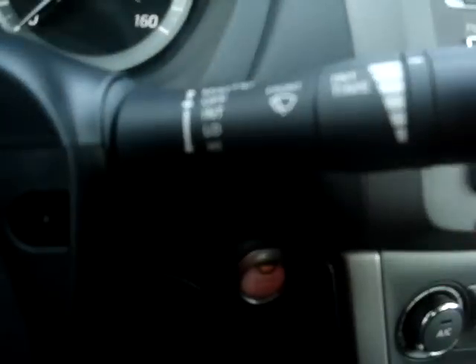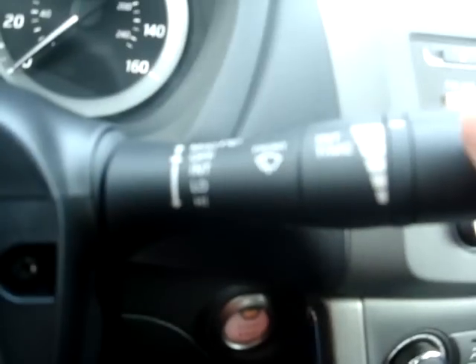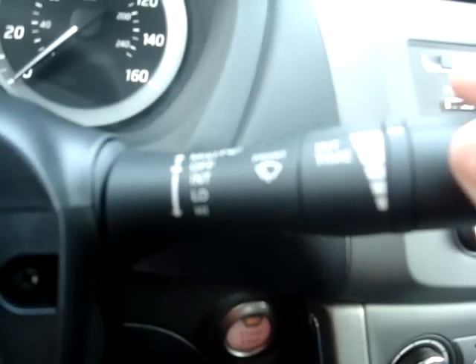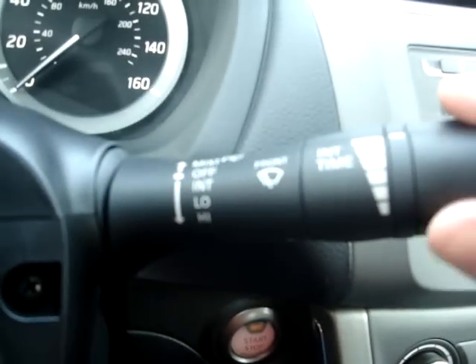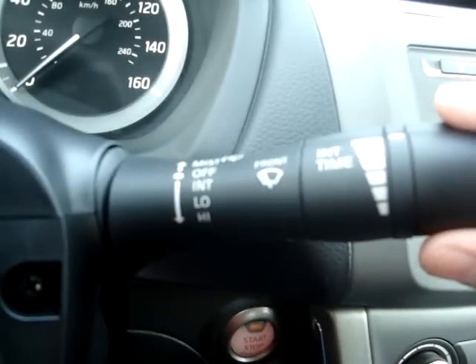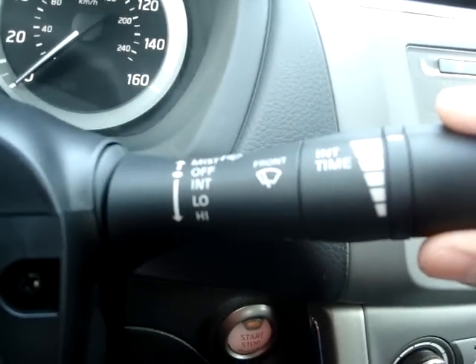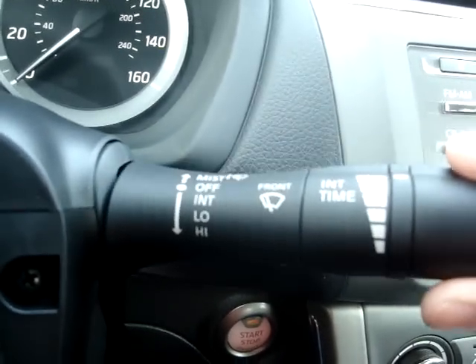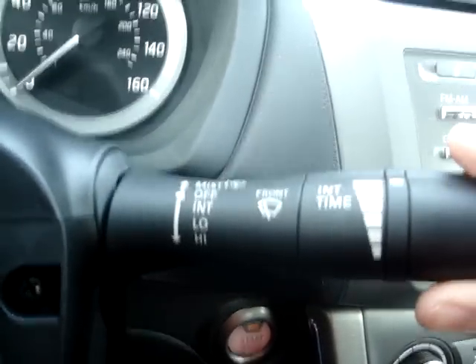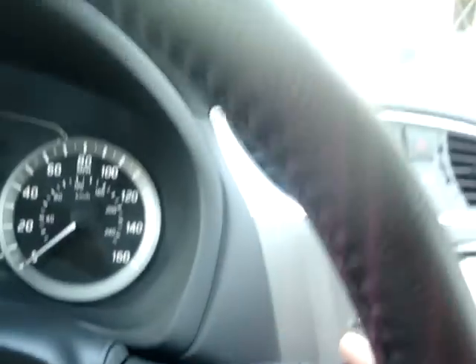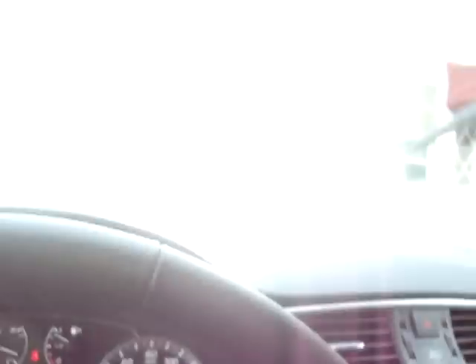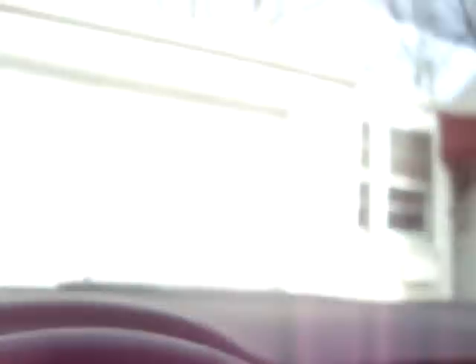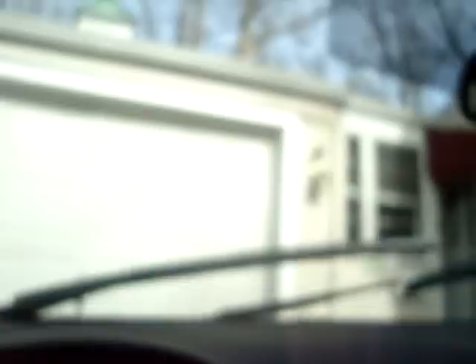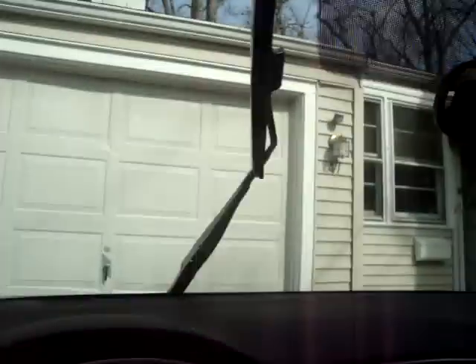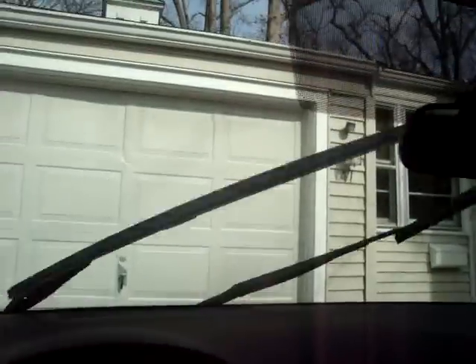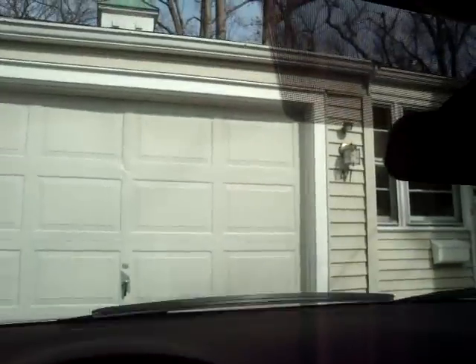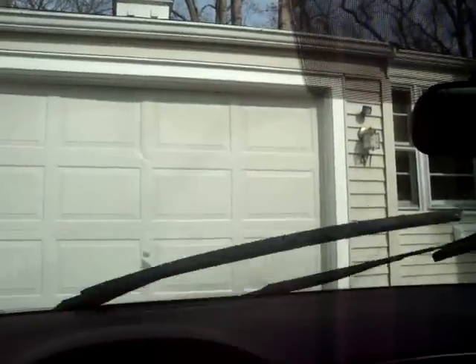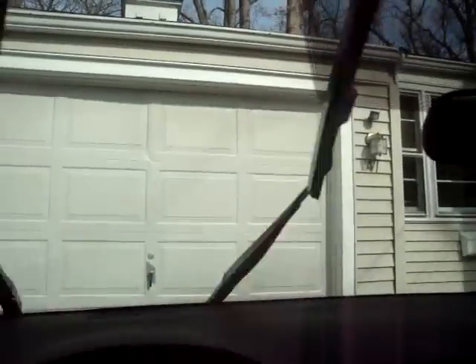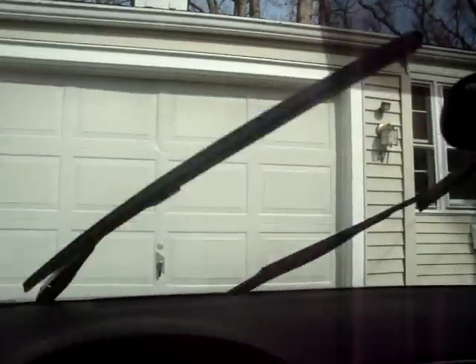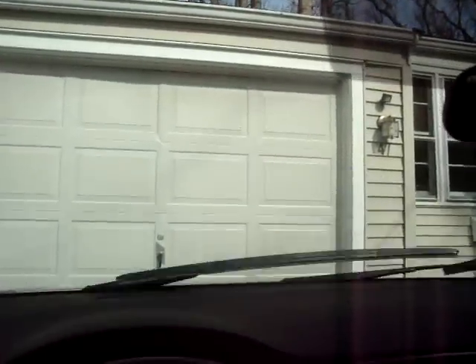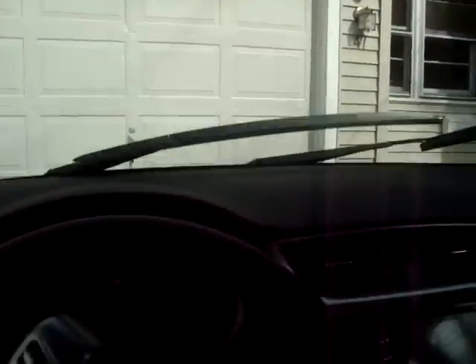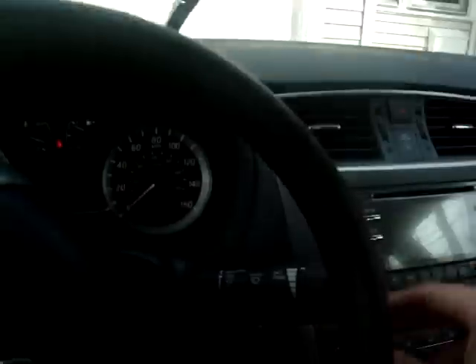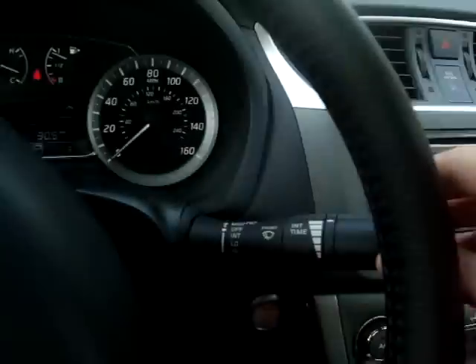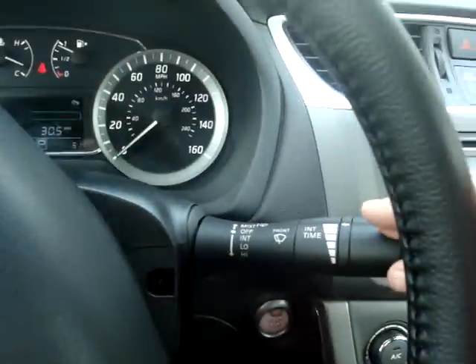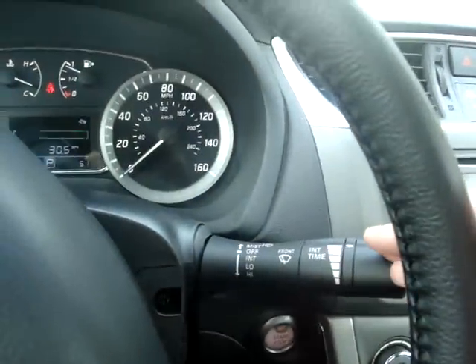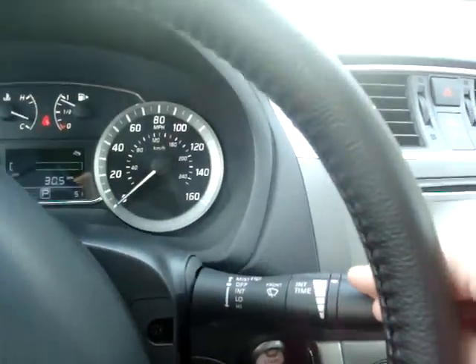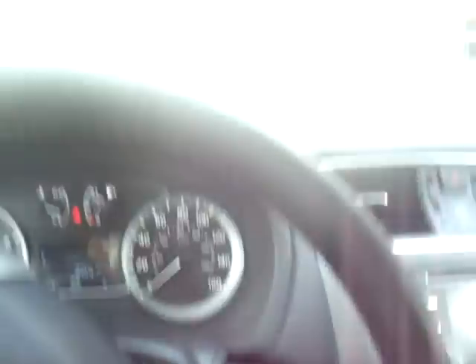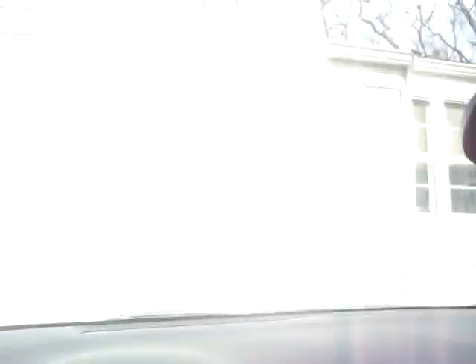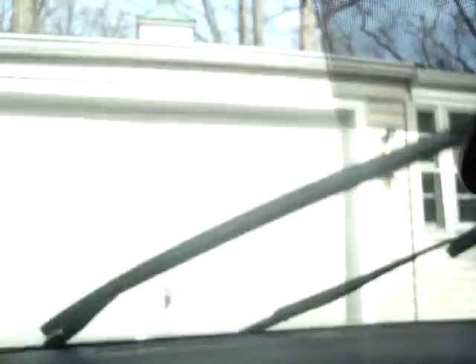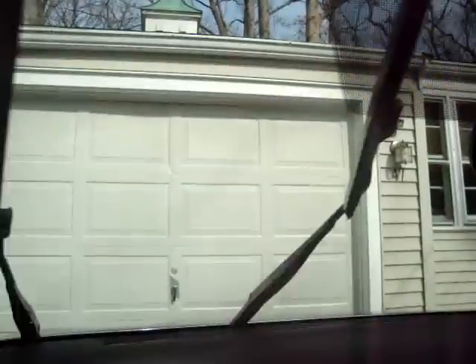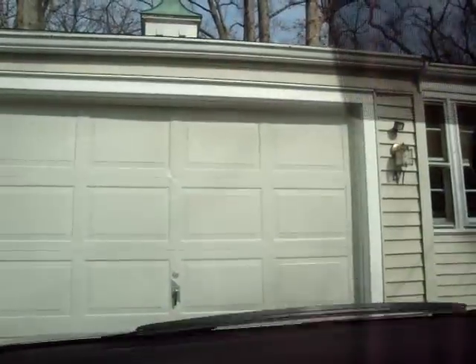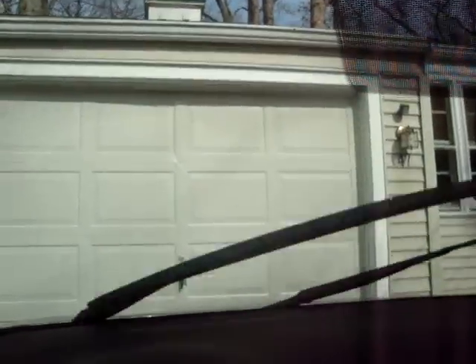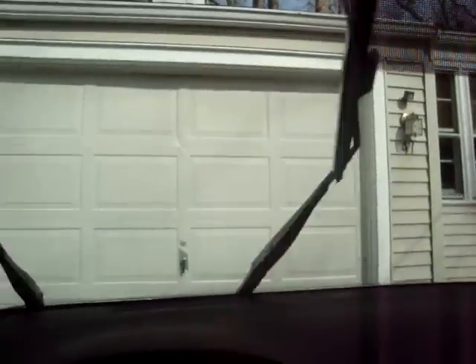Putting the wipers one more switch down puts them in low mode, which is continuous sweeping of the windshield. Moving the lever down one more time puts them in high mode, which is continuous fast sweeping.